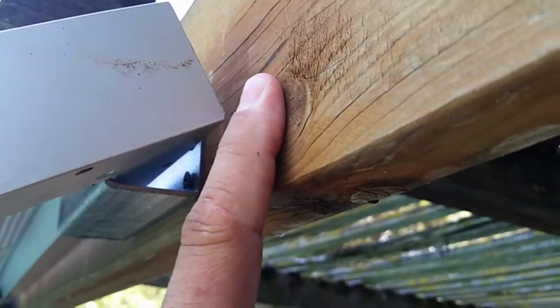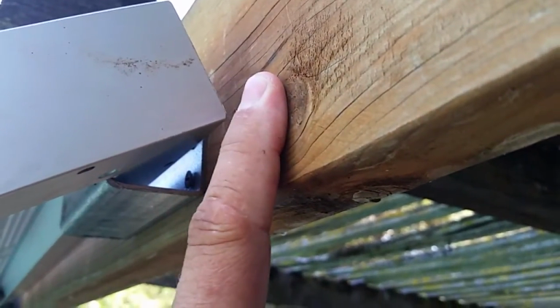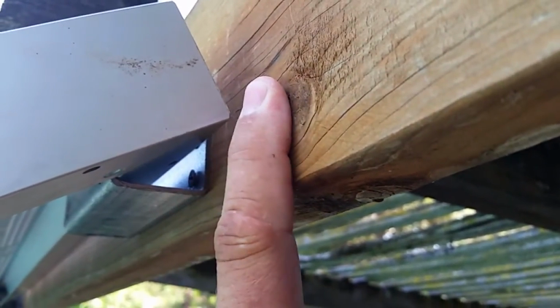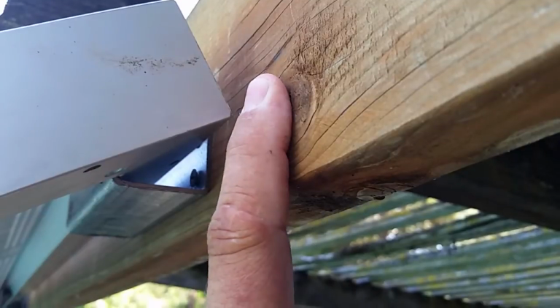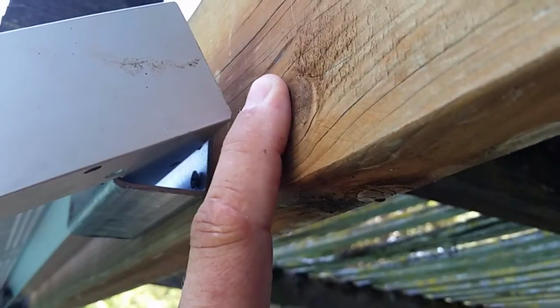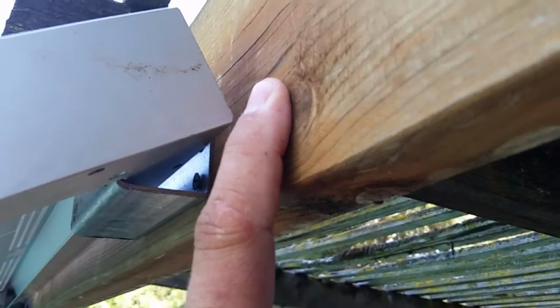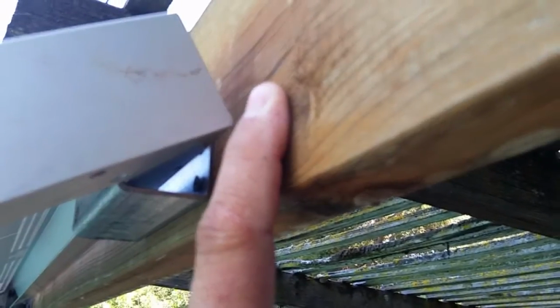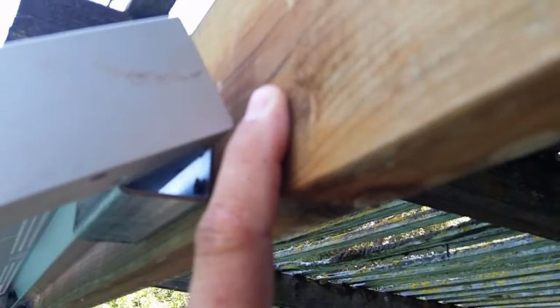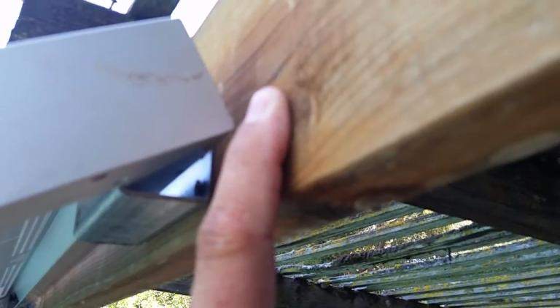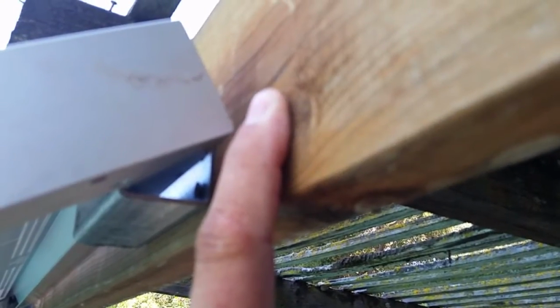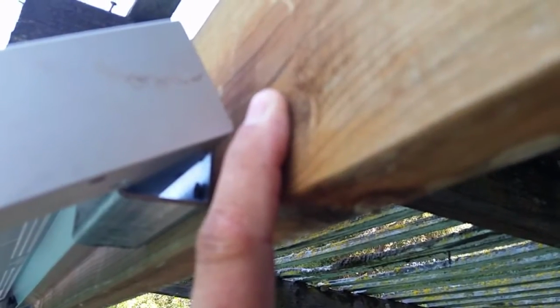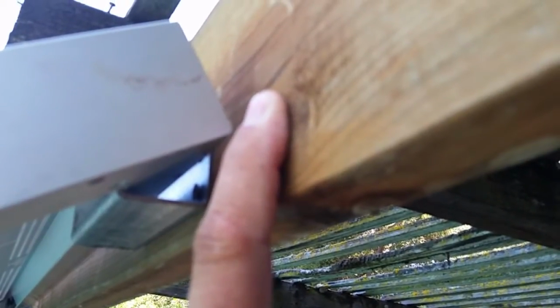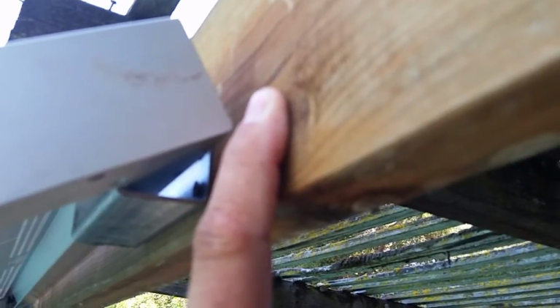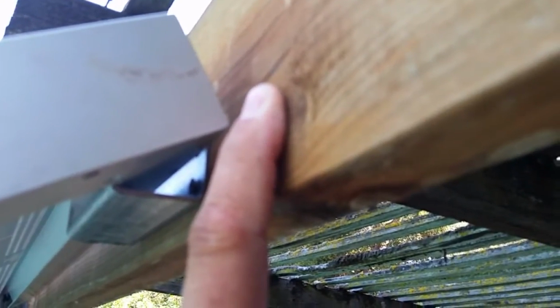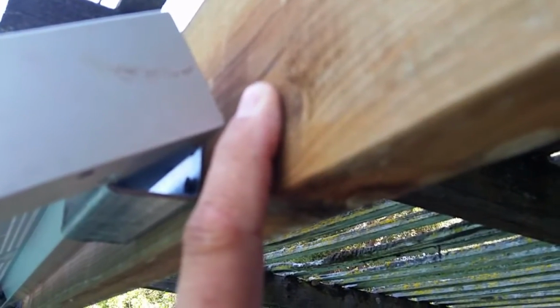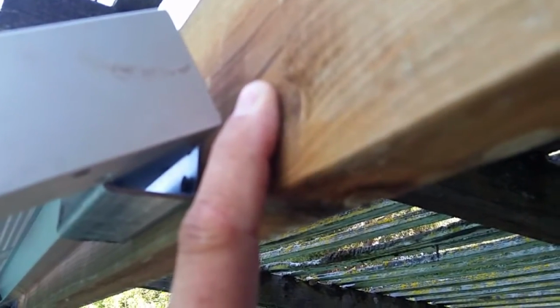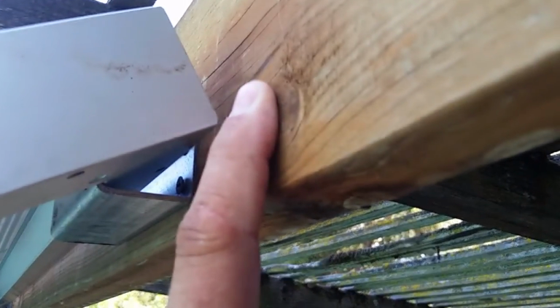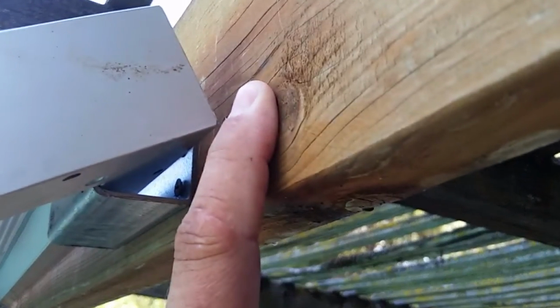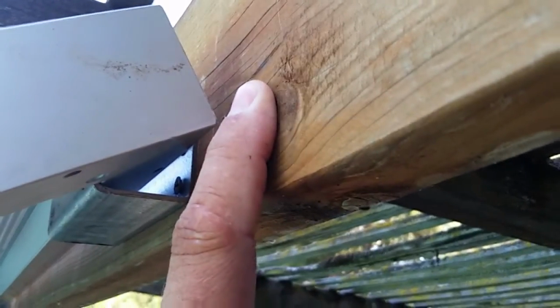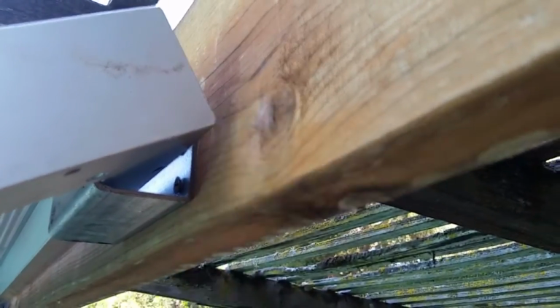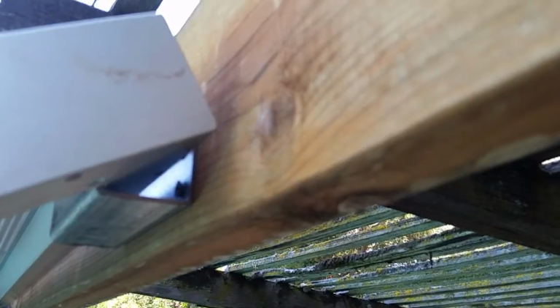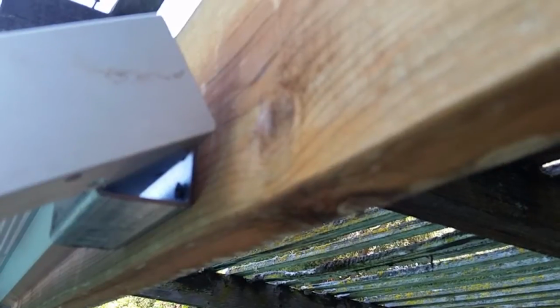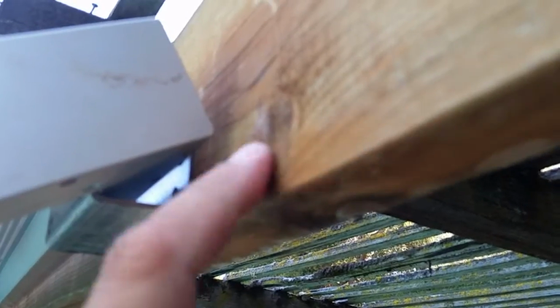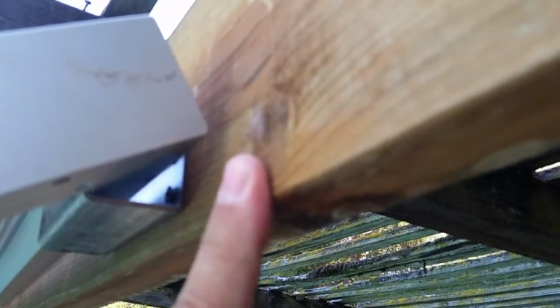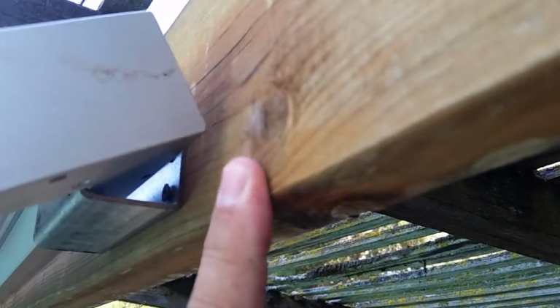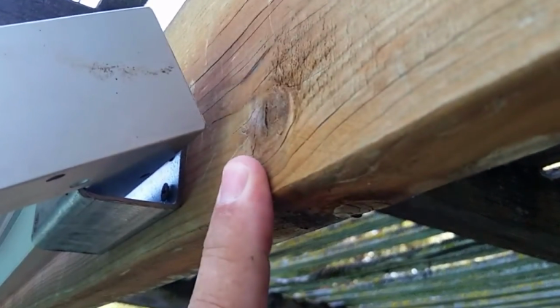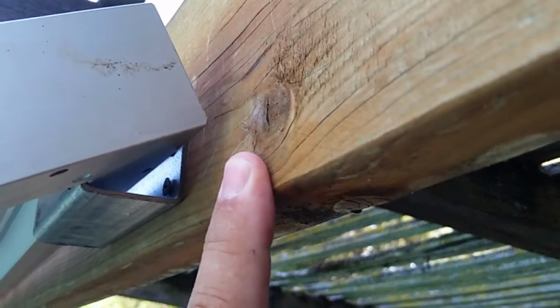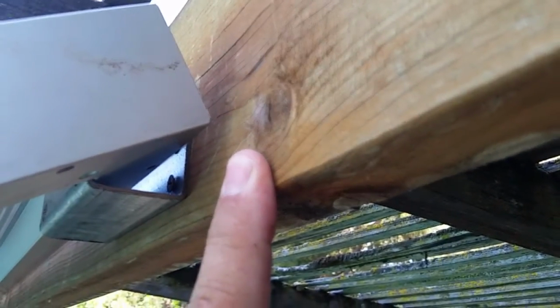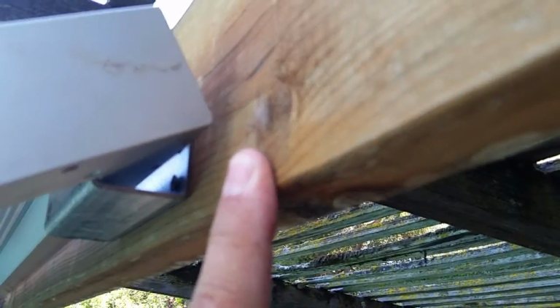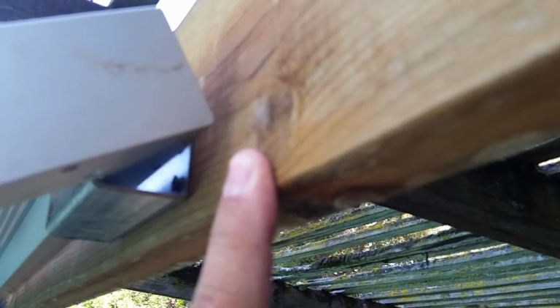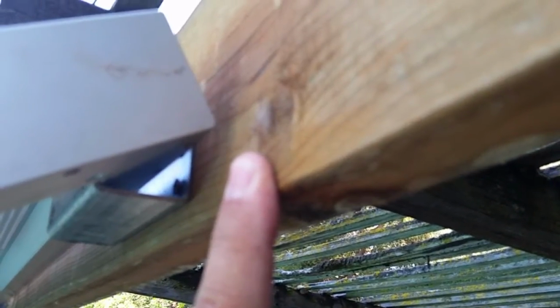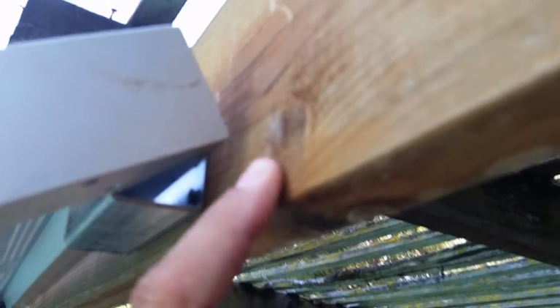Believe it or not, the superstructure of my trailer is aluminum. So I'll have to use self-tapping screws and they'll have to be flat heads.